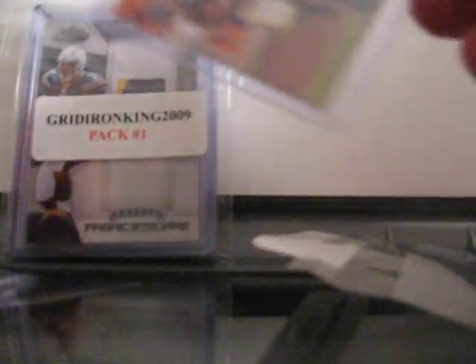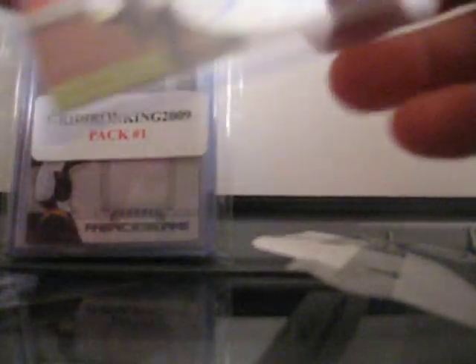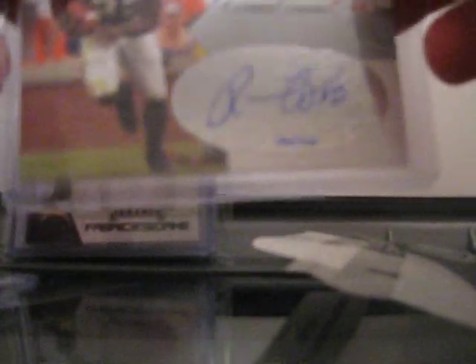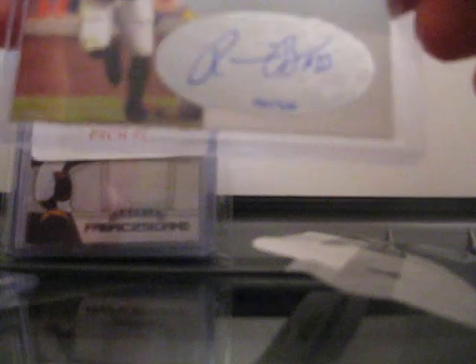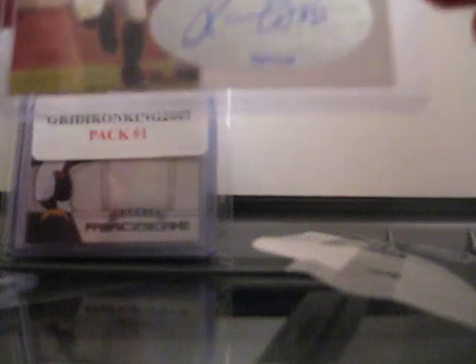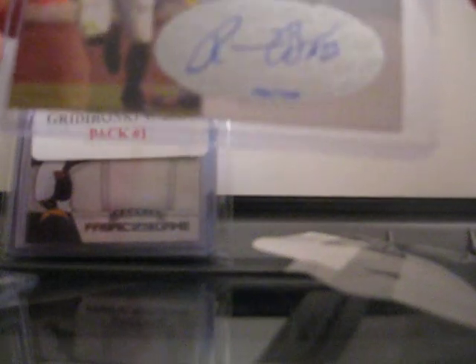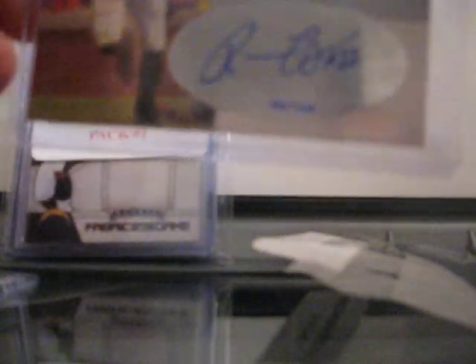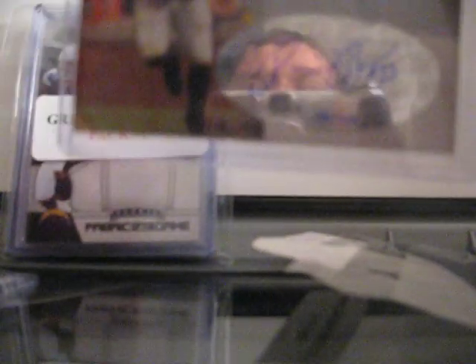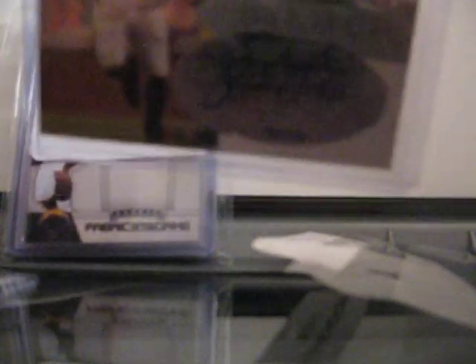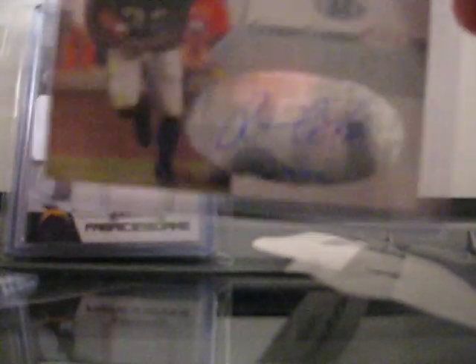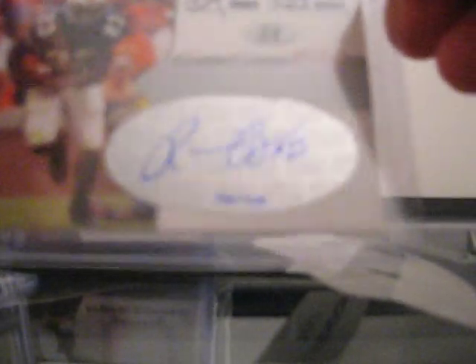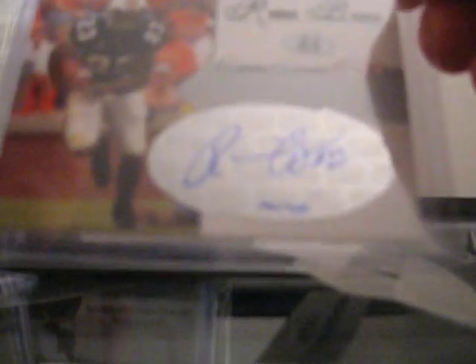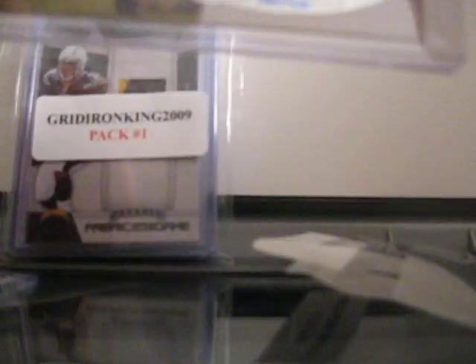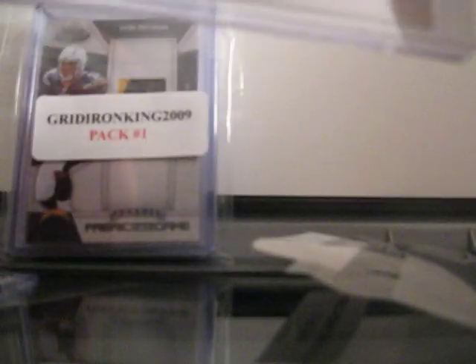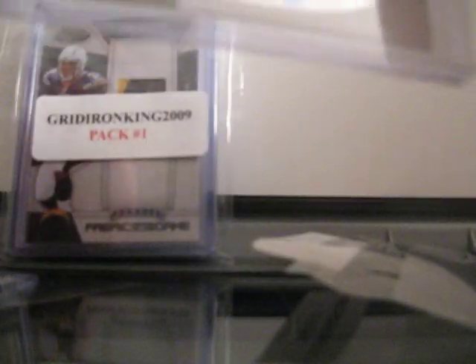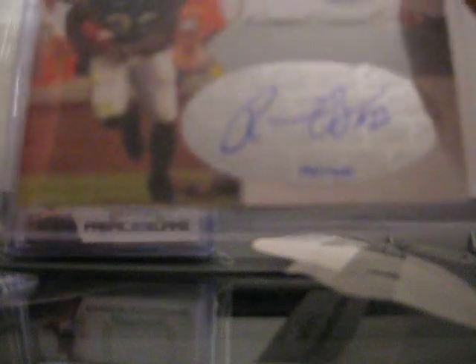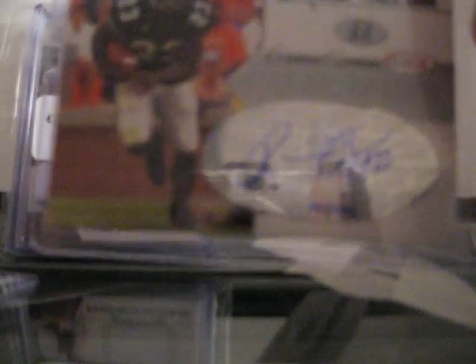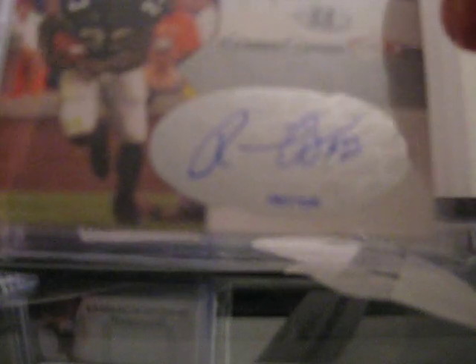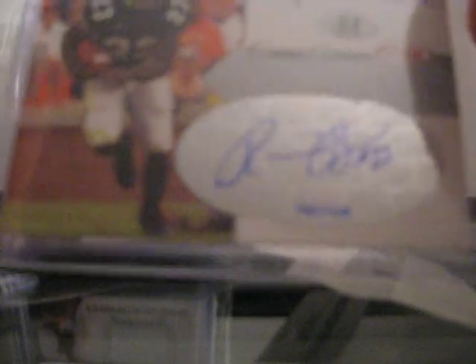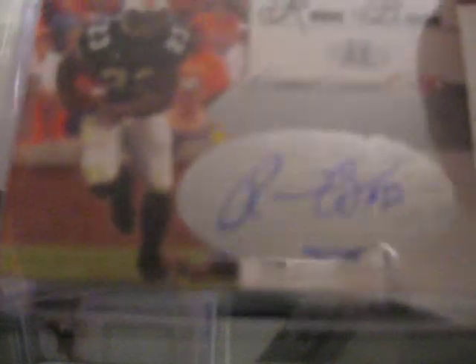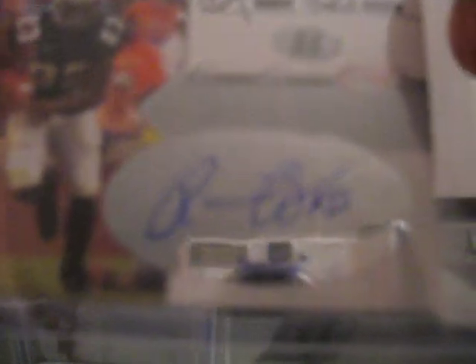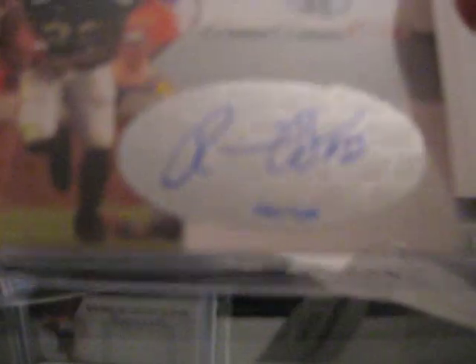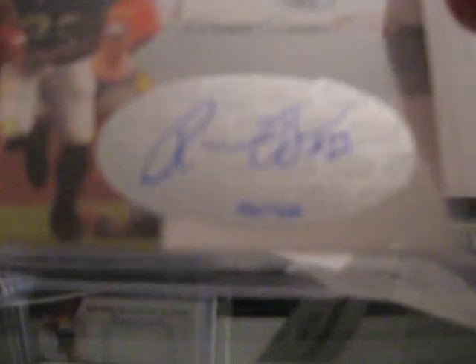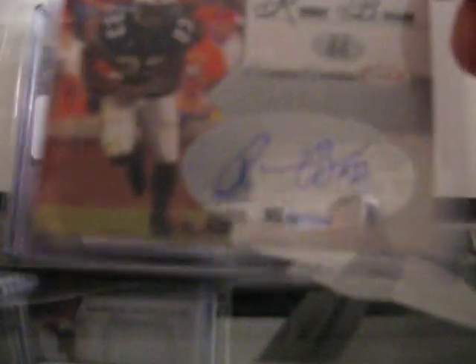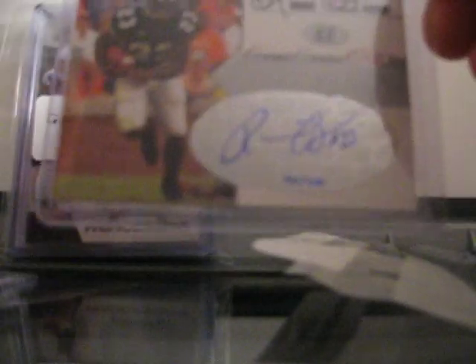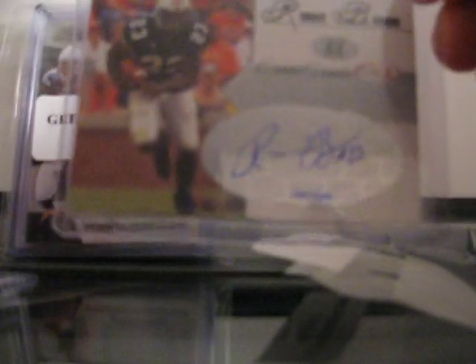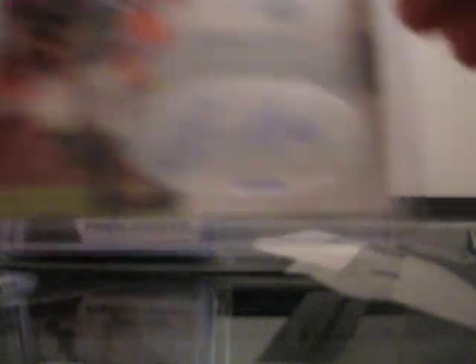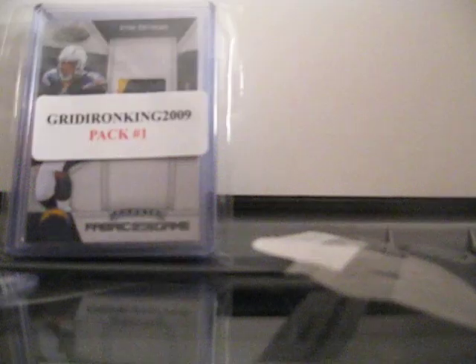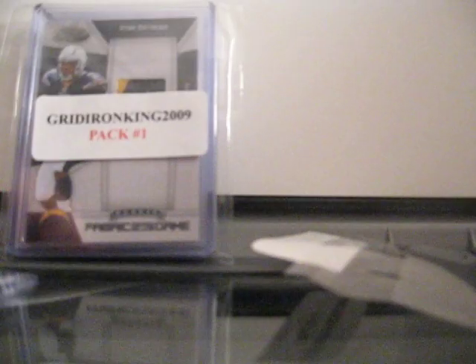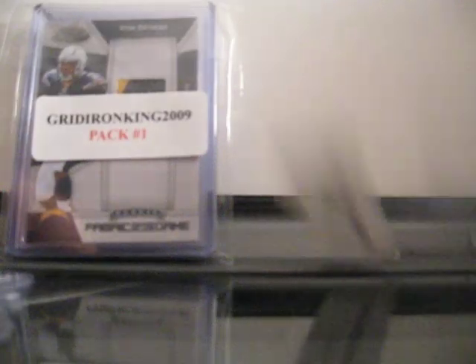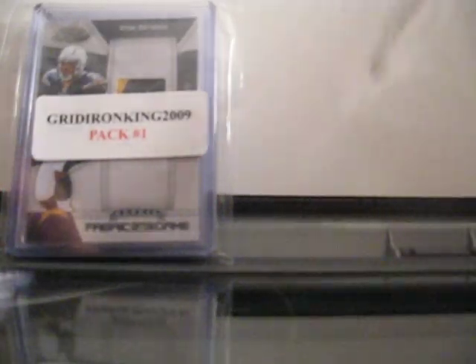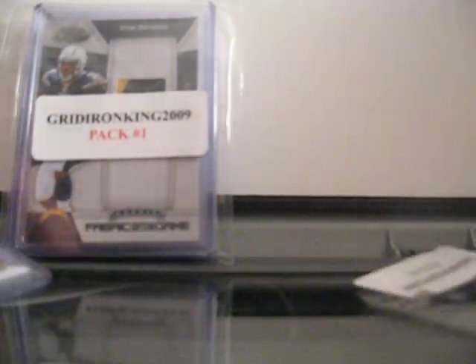And from Sage, you got an autographed card of Ronnie Brown, numbered out of 400. So that was pack number two.